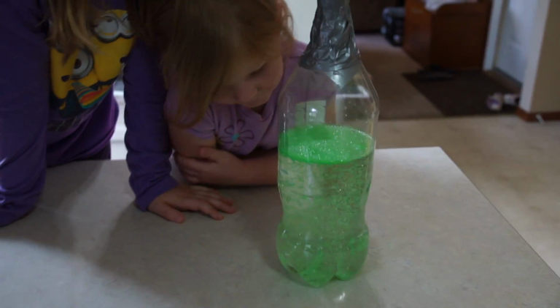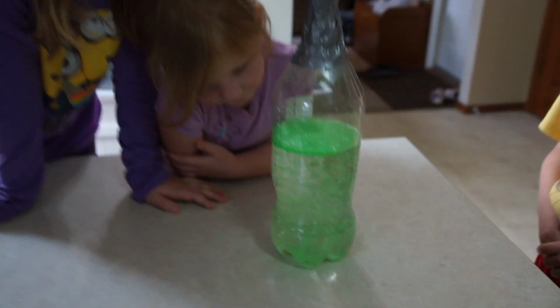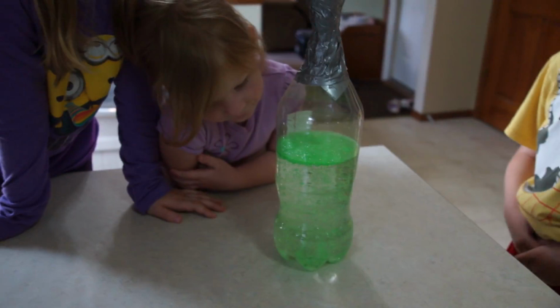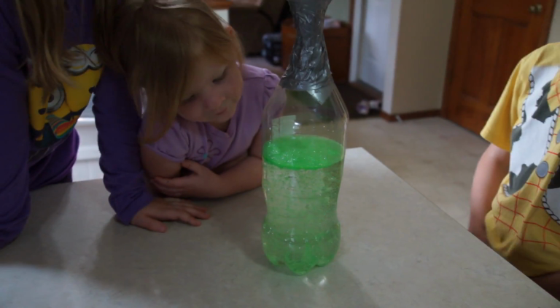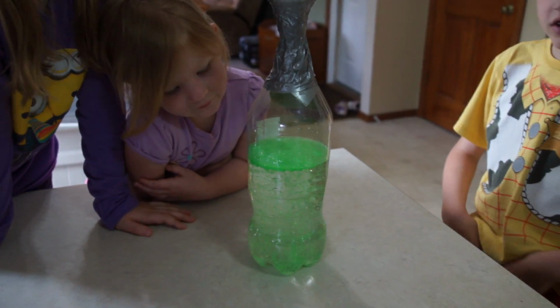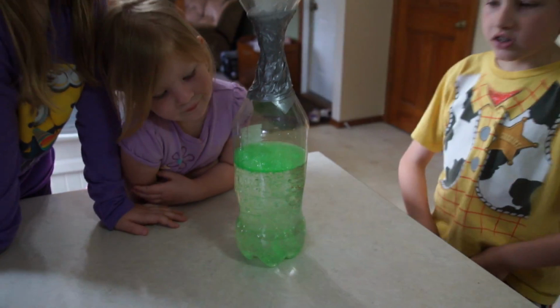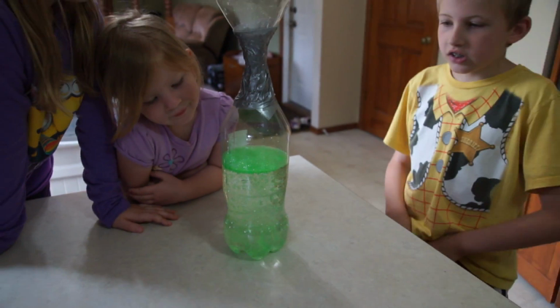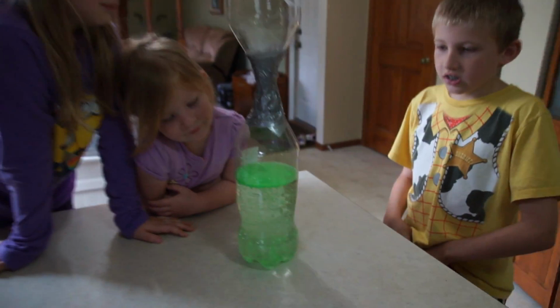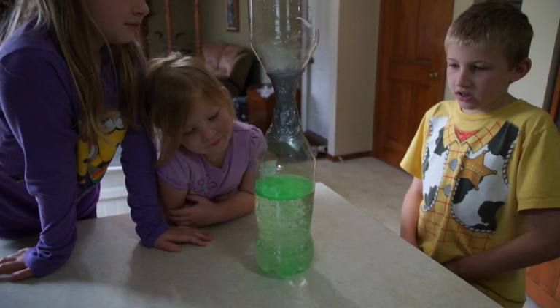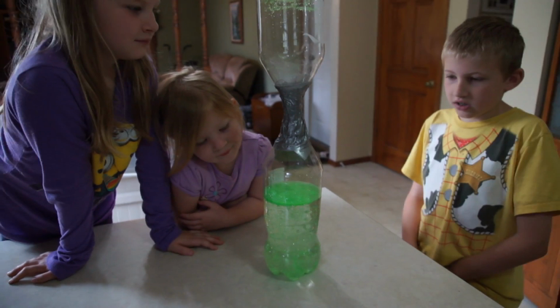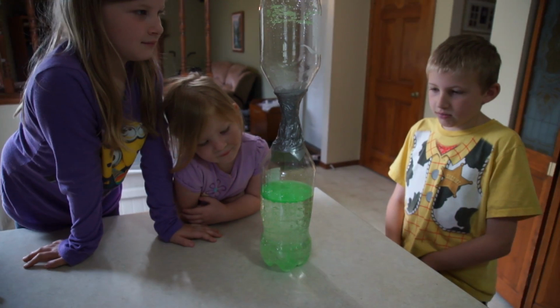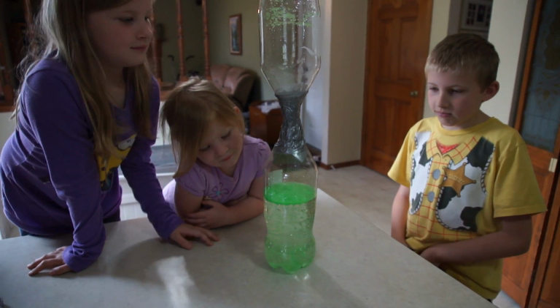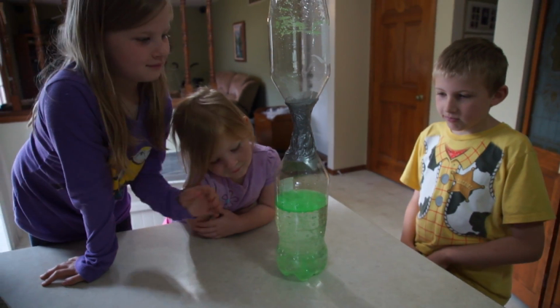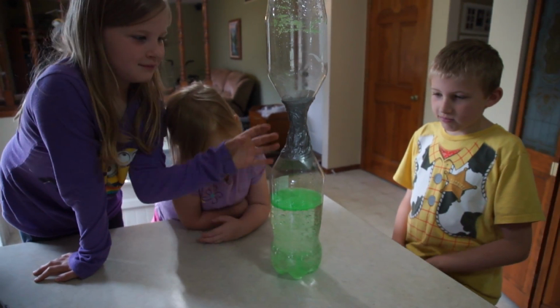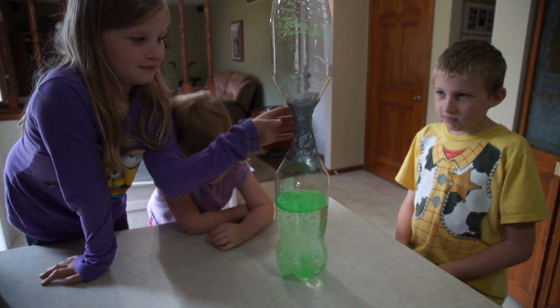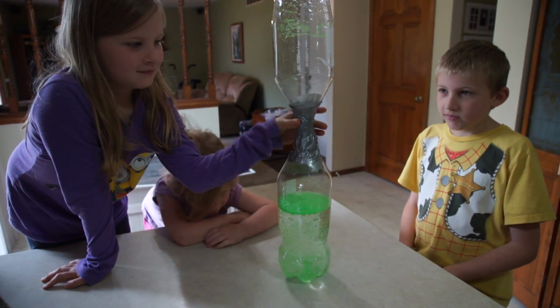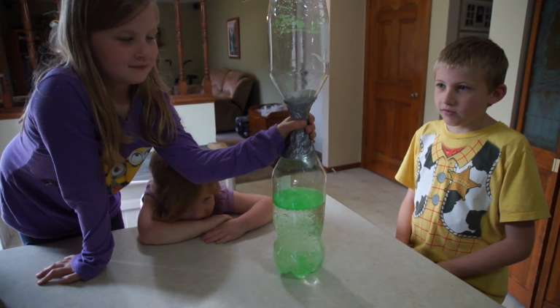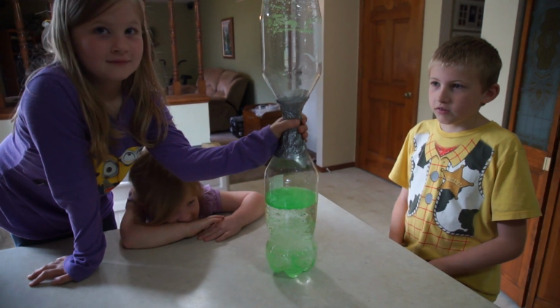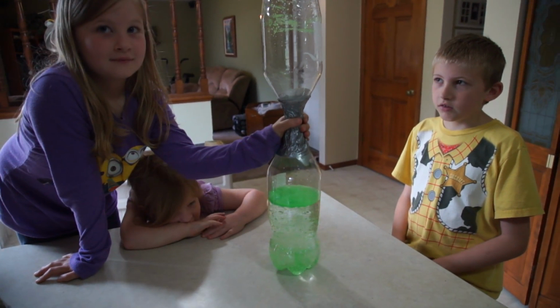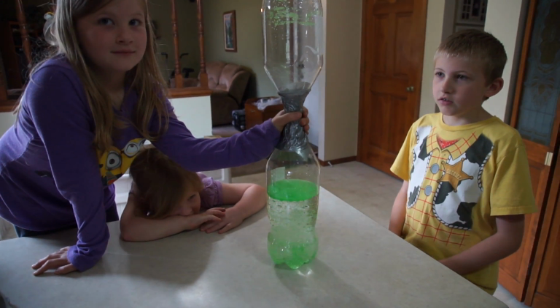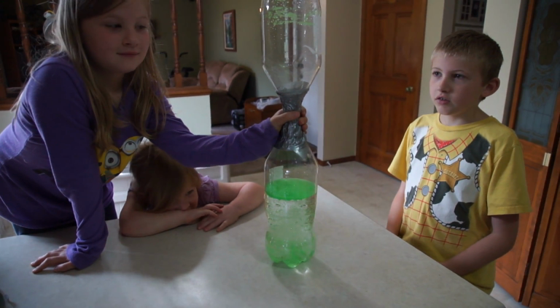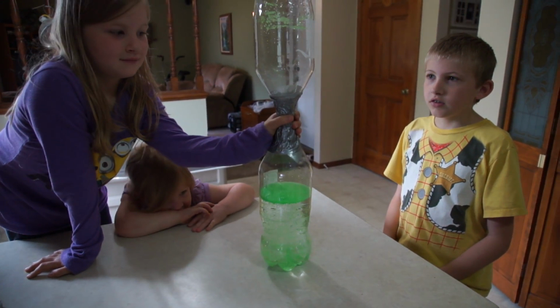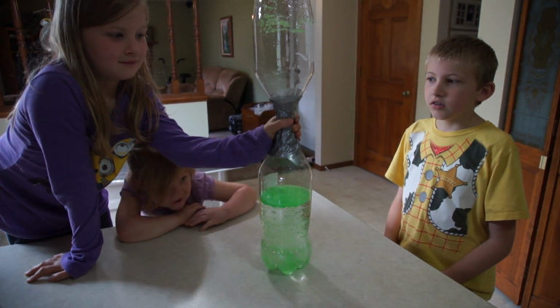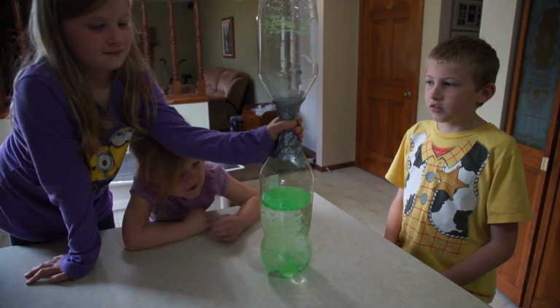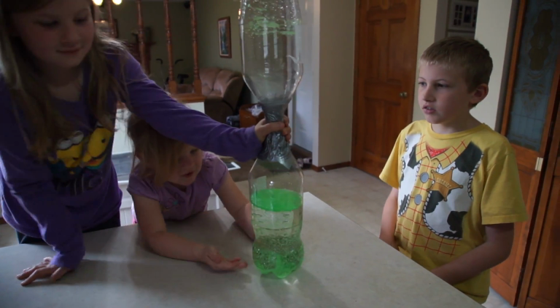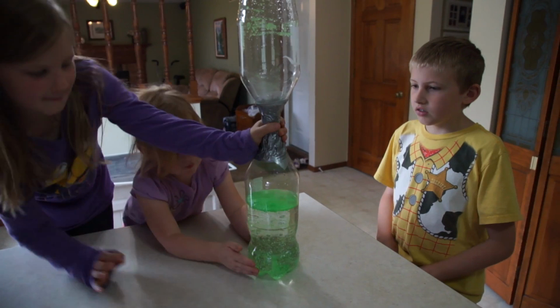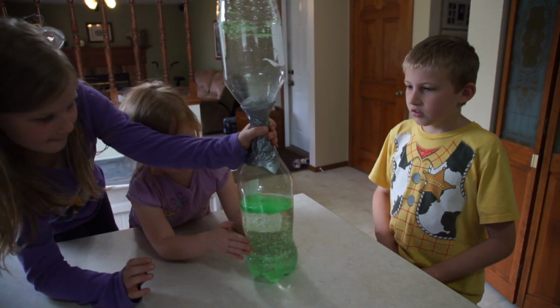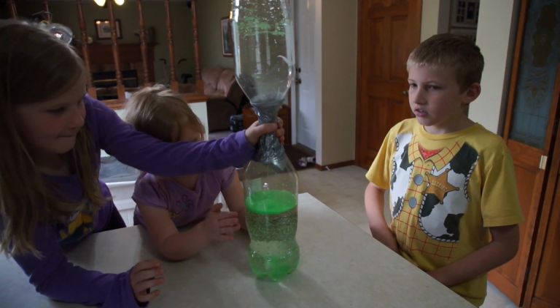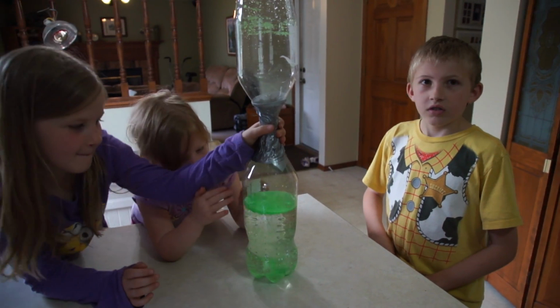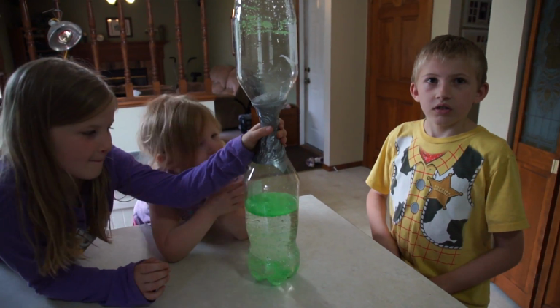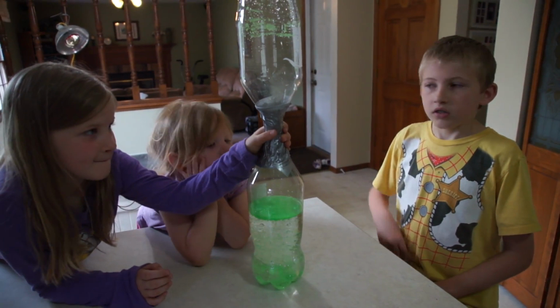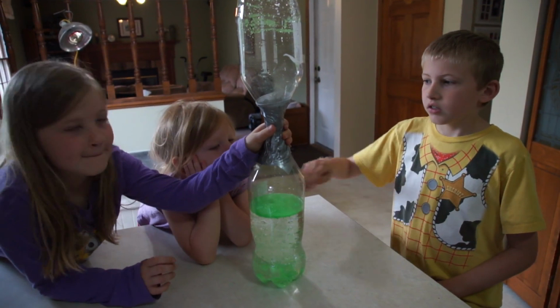And you can see lots of other hands-on ideas for exploring the solar system and a lot of free printable worksheets on my website too, www.123homeschool4me.com.